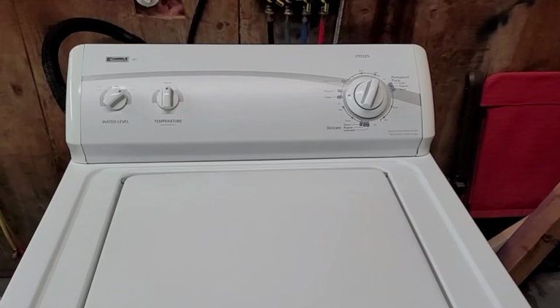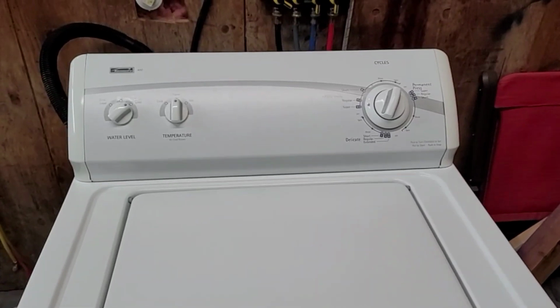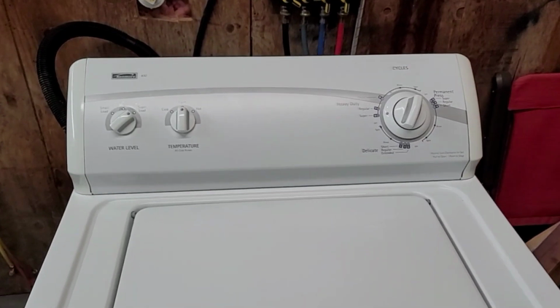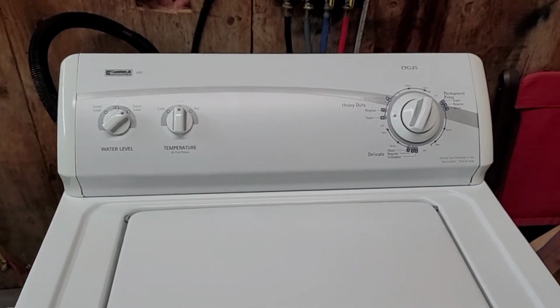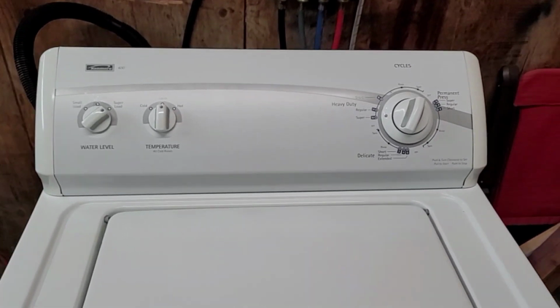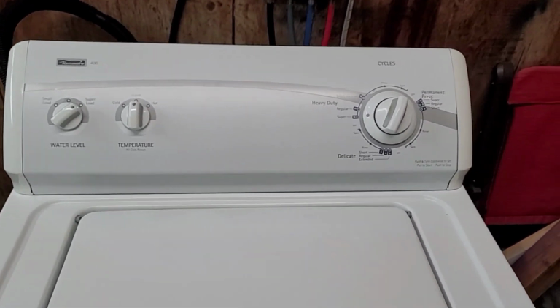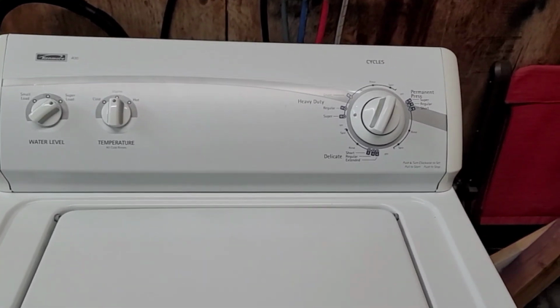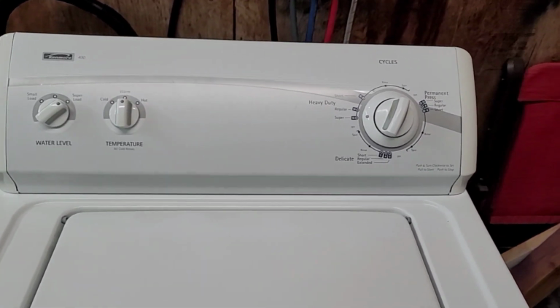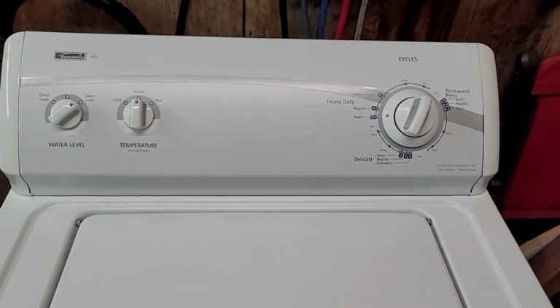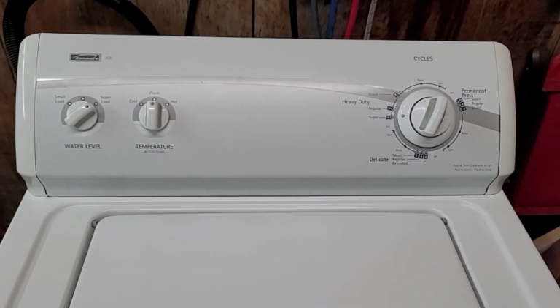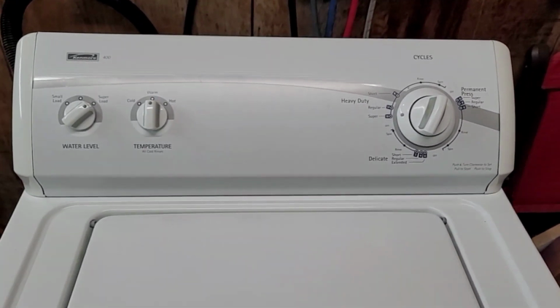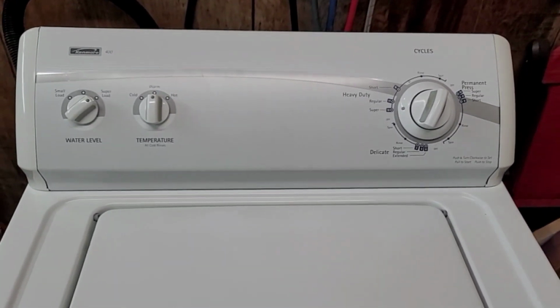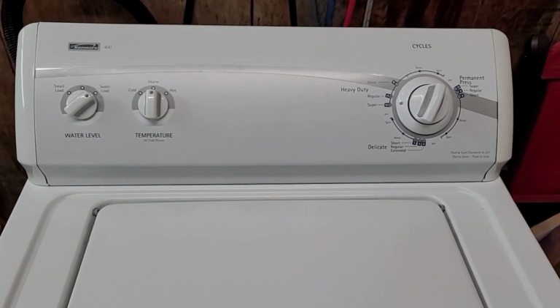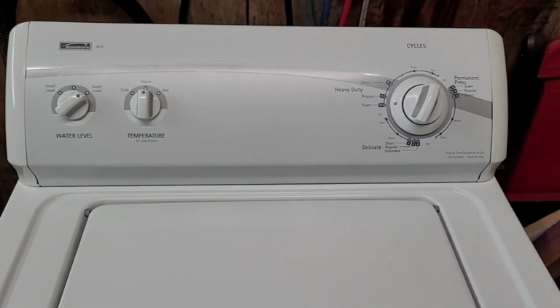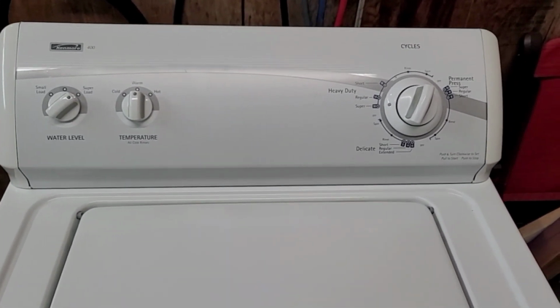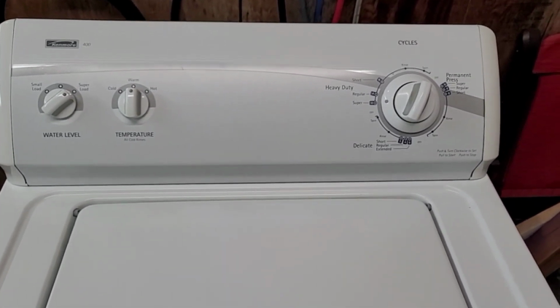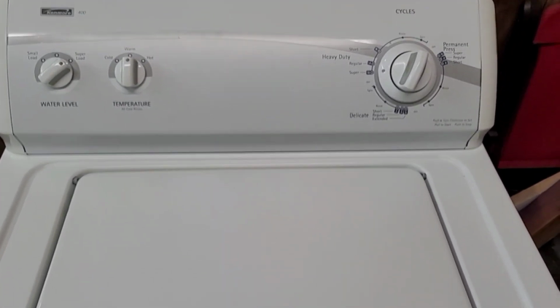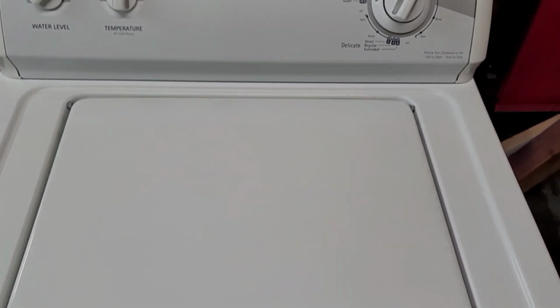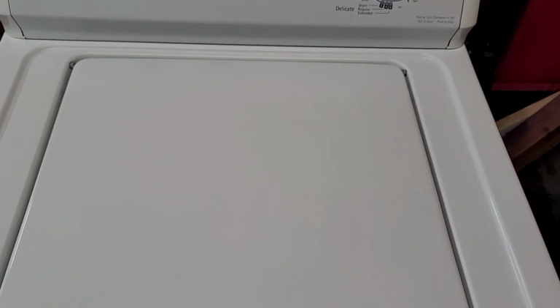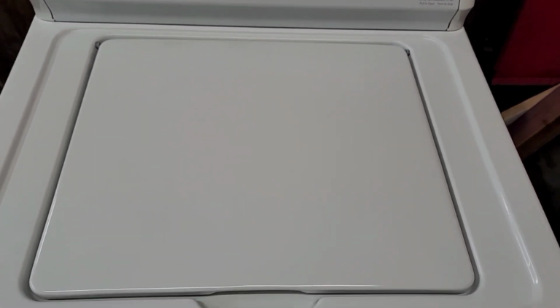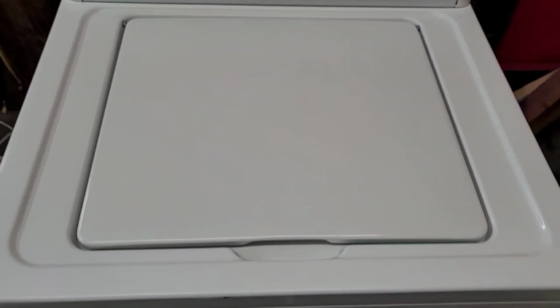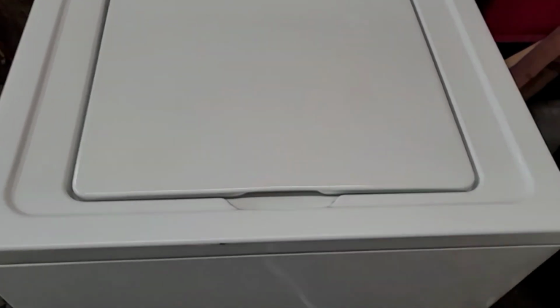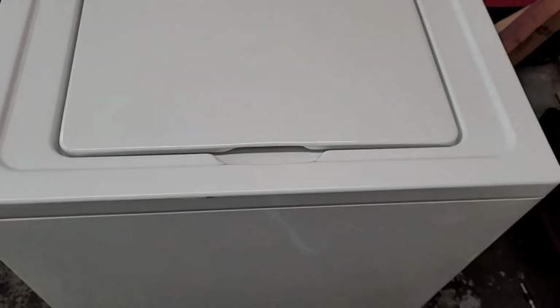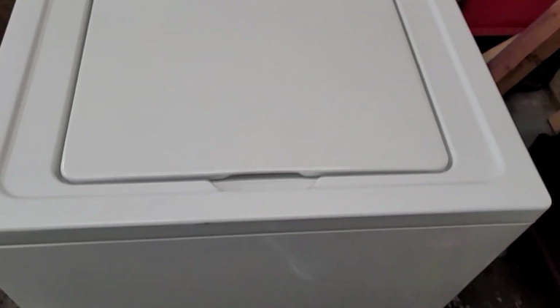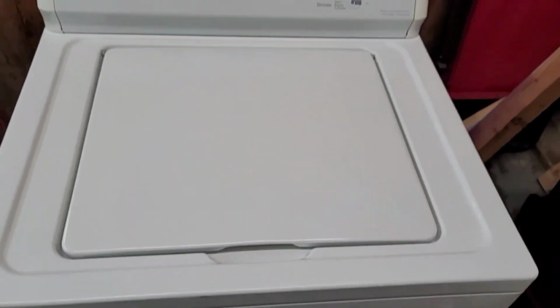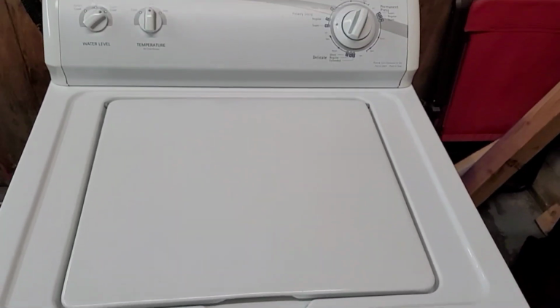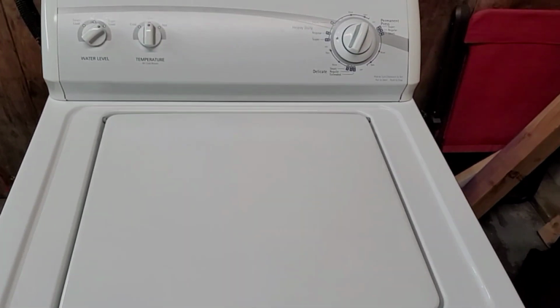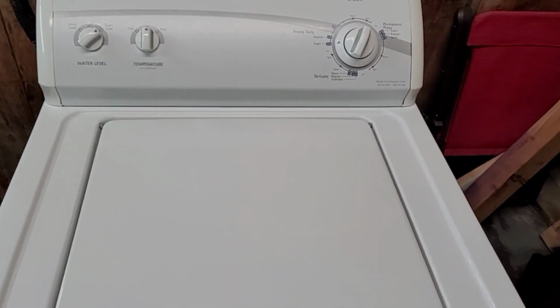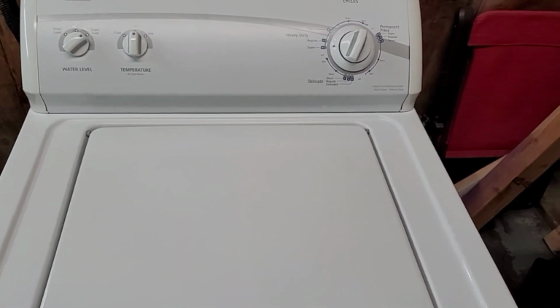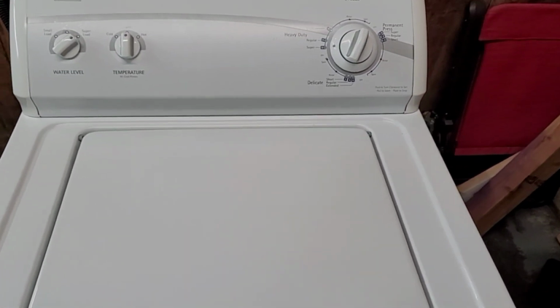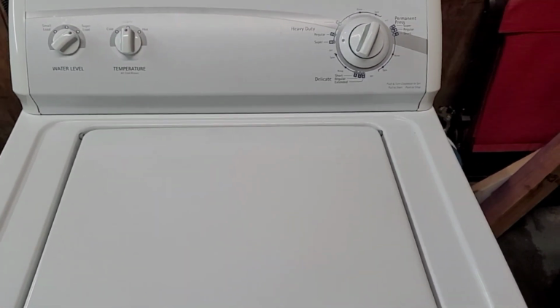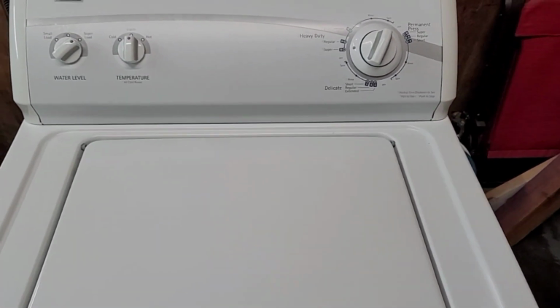Hey guys, today I'm working with a Kenmore 400 series washer and electric dryer. They are in excellent condition, and right now I'm going to show you that the washer is working perfectly.